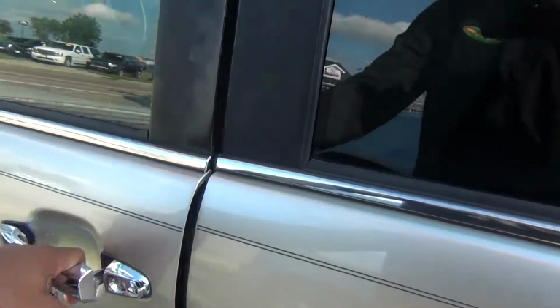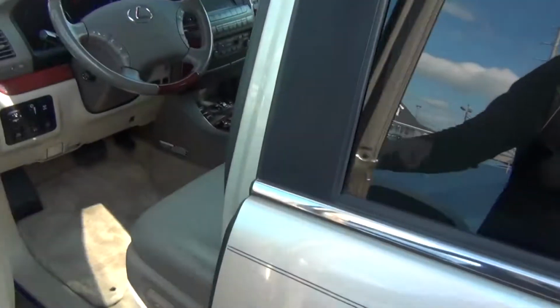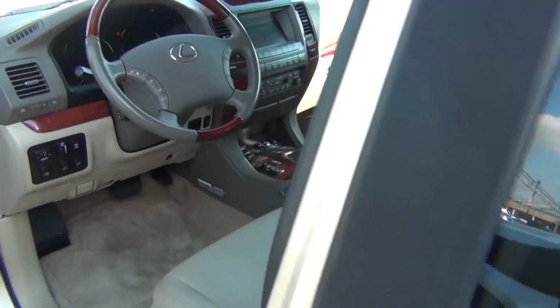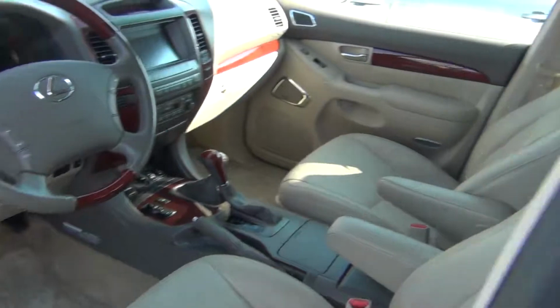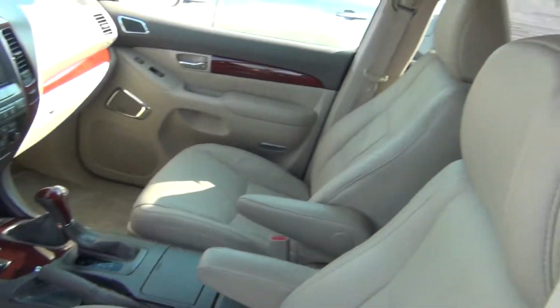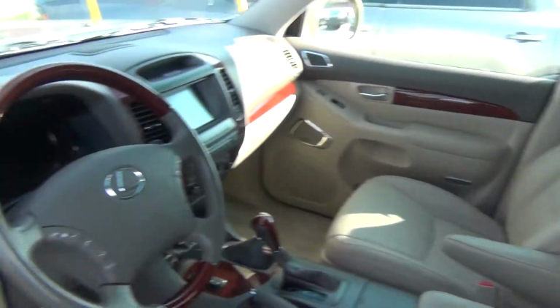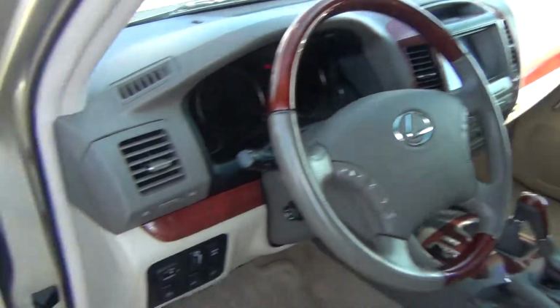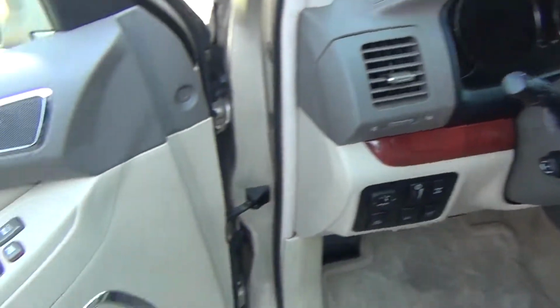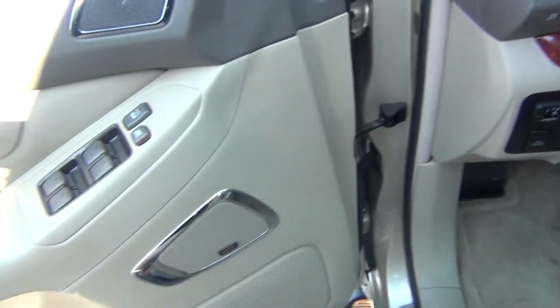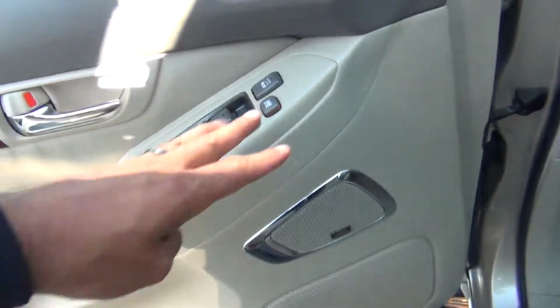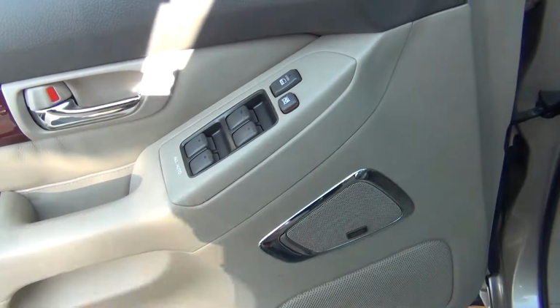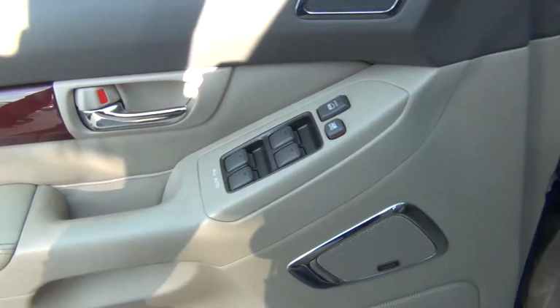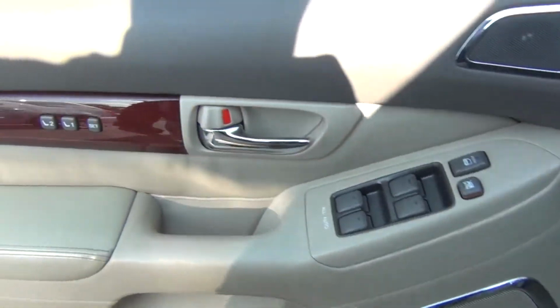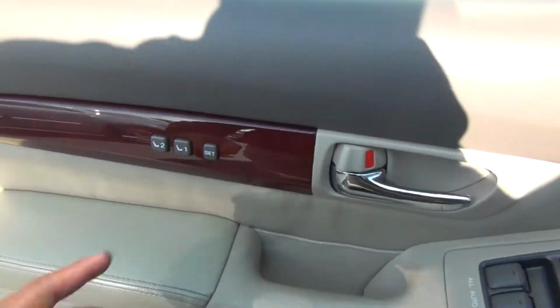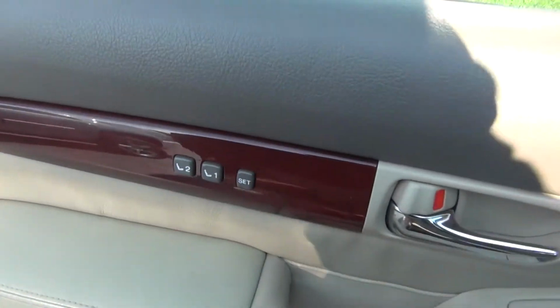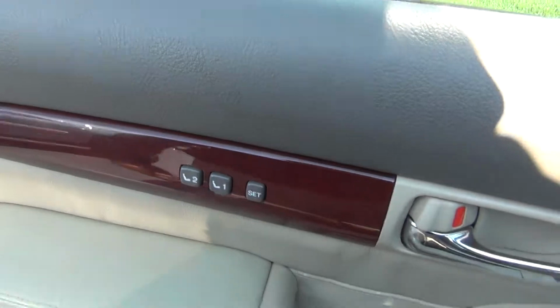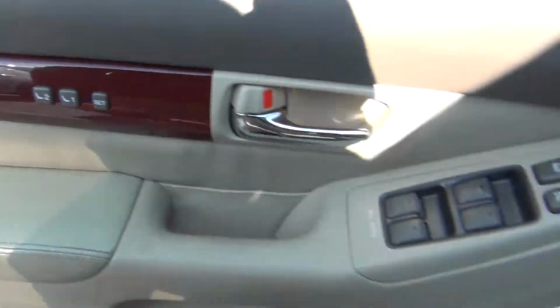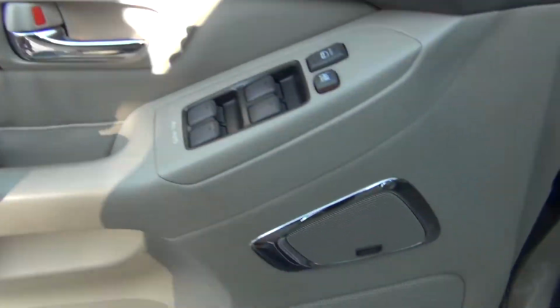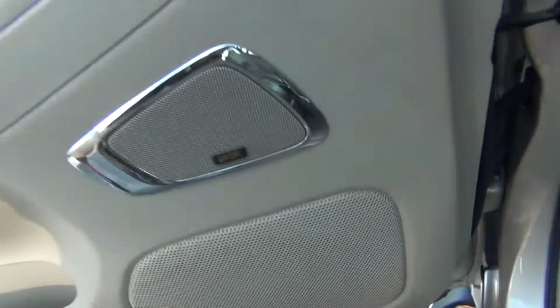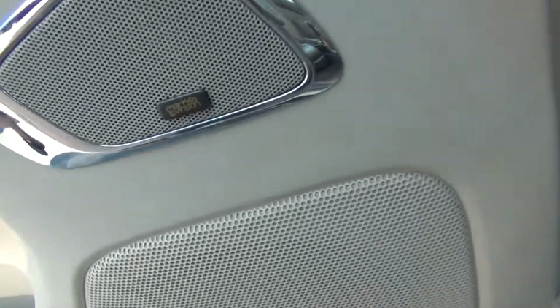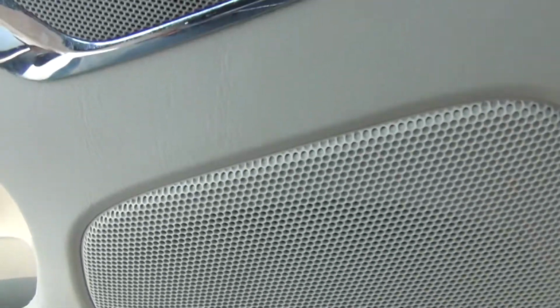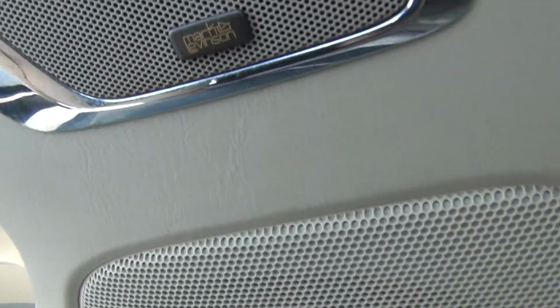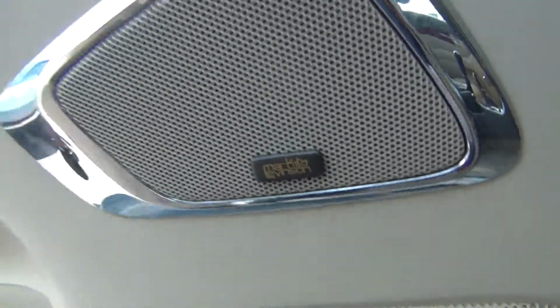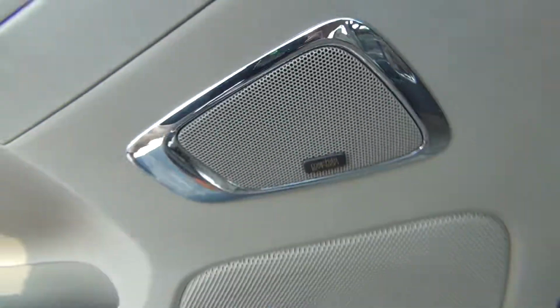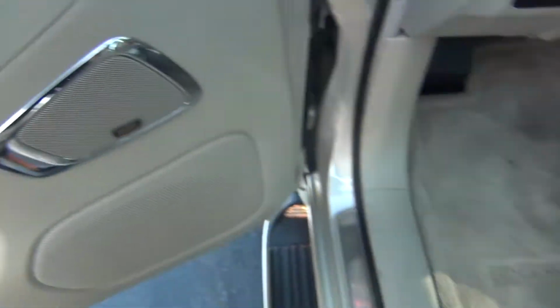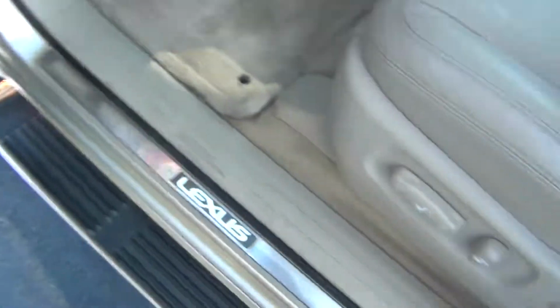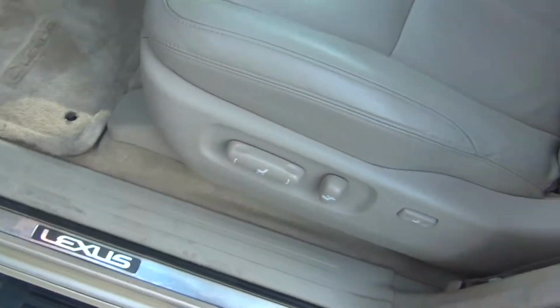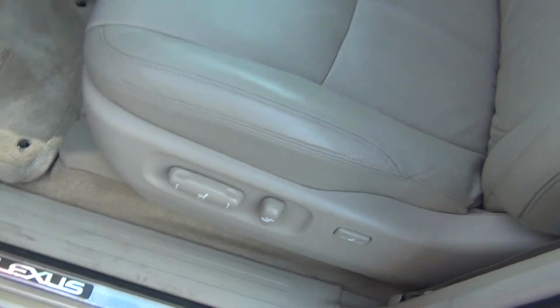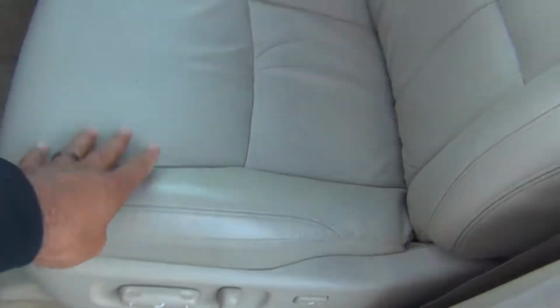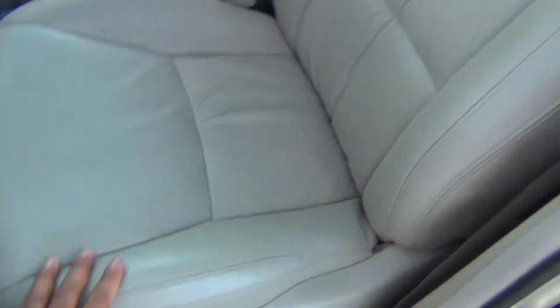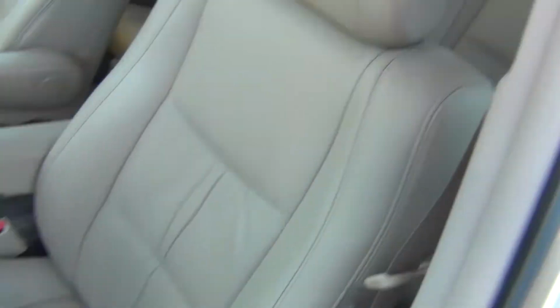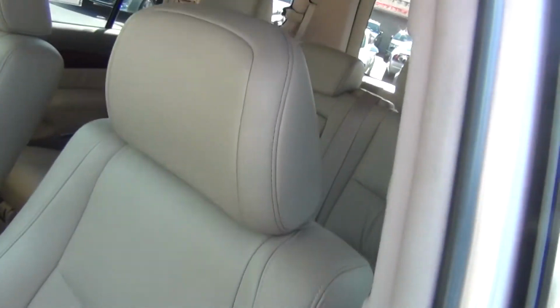And then on the inside, it is very, very clean. You've got your power windows, locks, and mirrors. Memory seats with up to two settings. Mark Levinson stereo system. Power seat. The leather is in excellent shape.